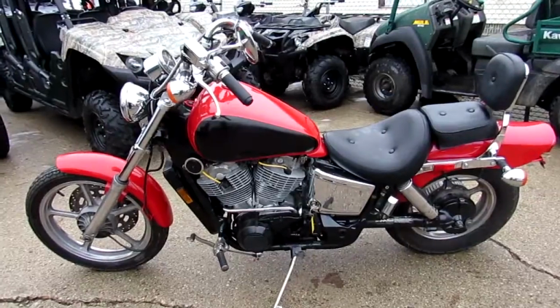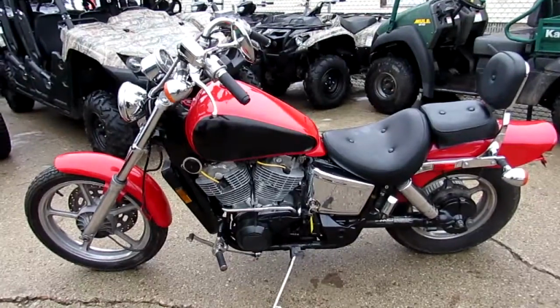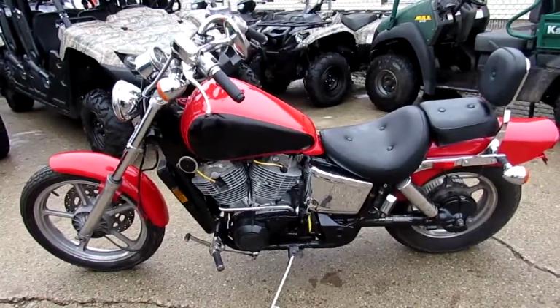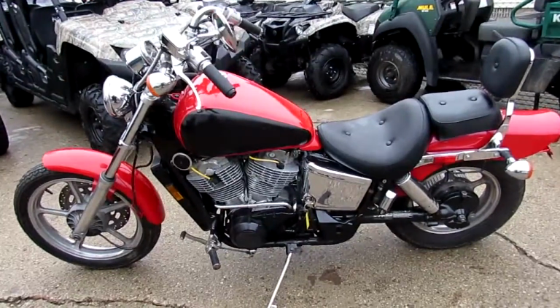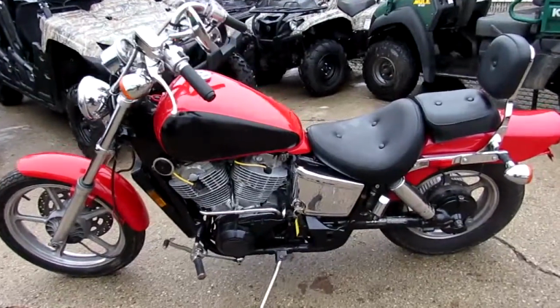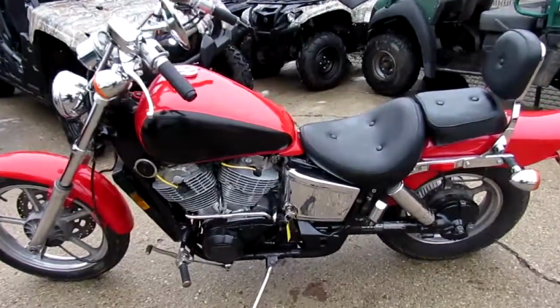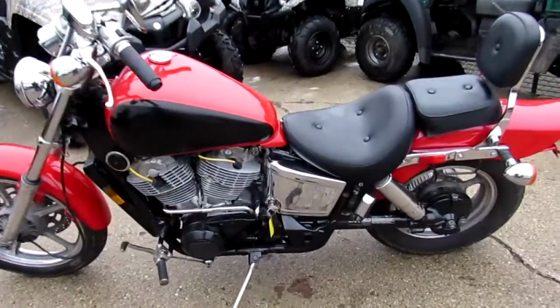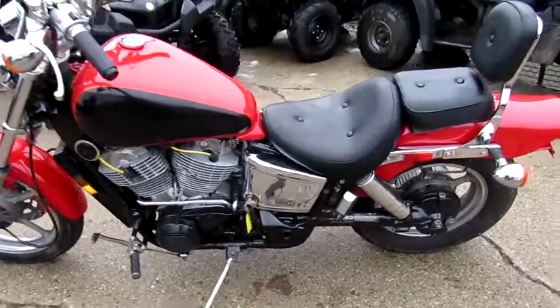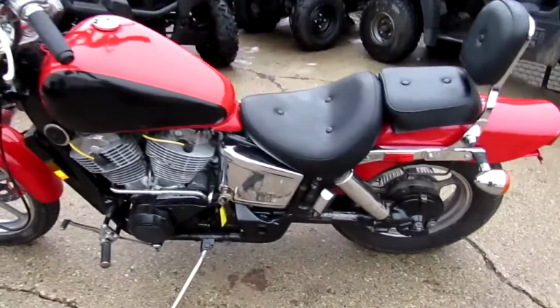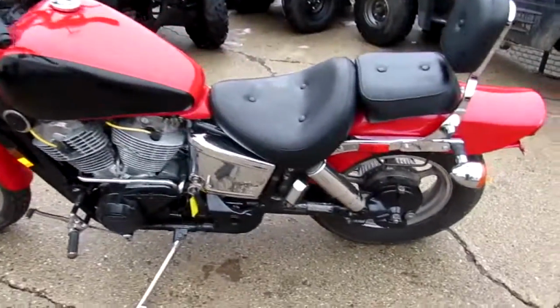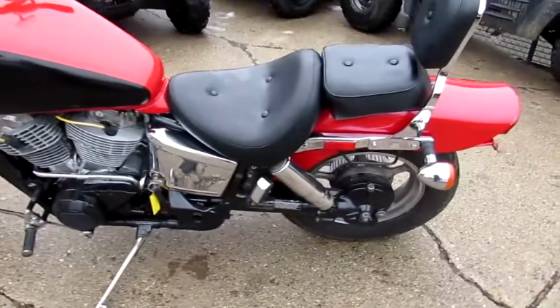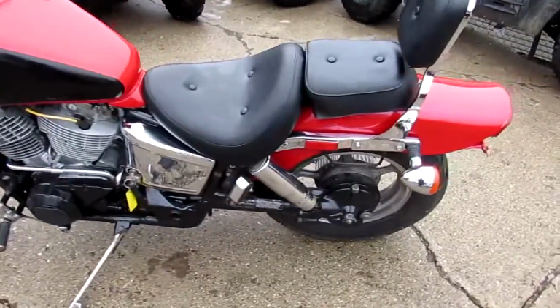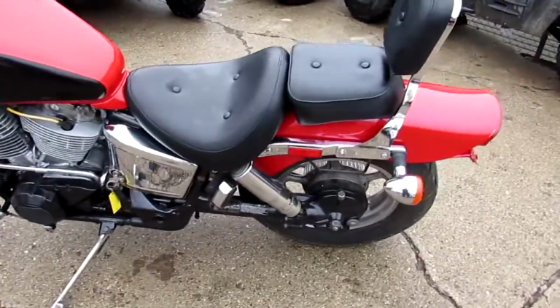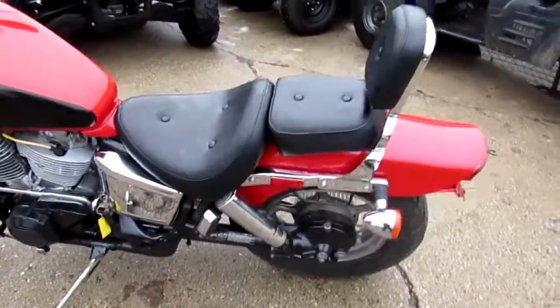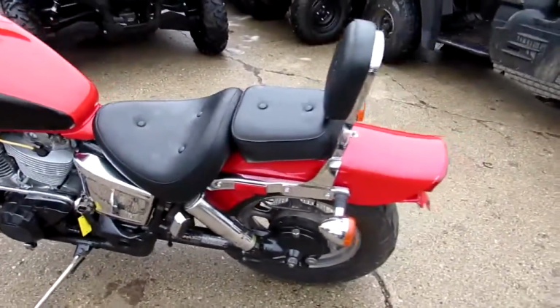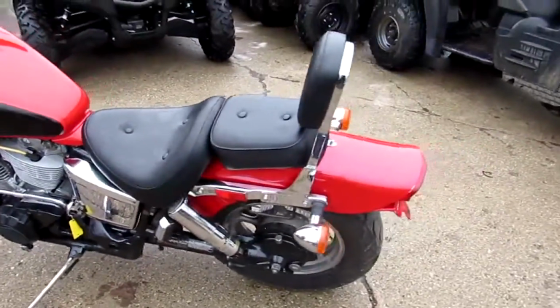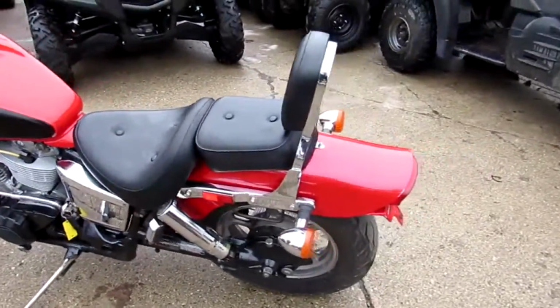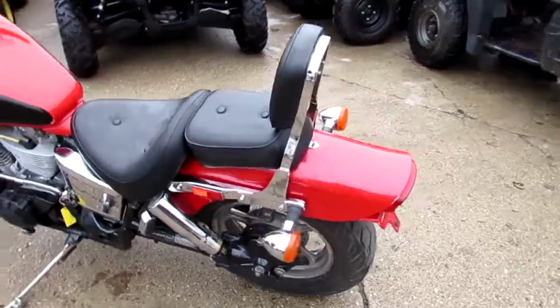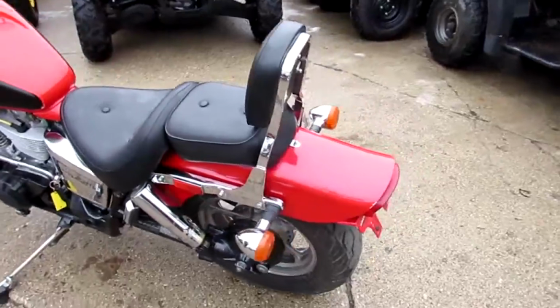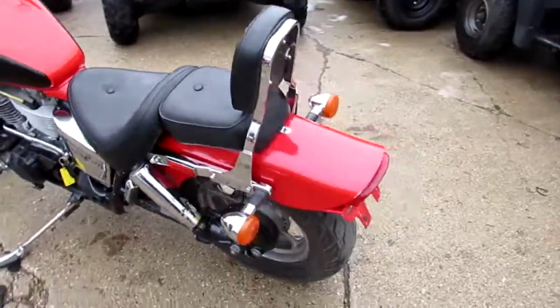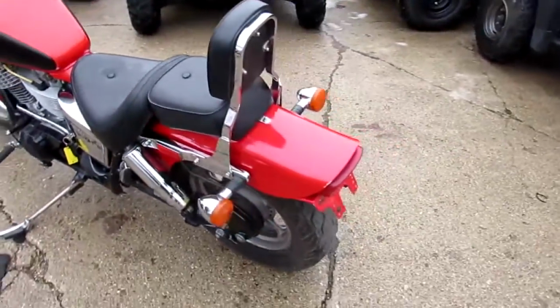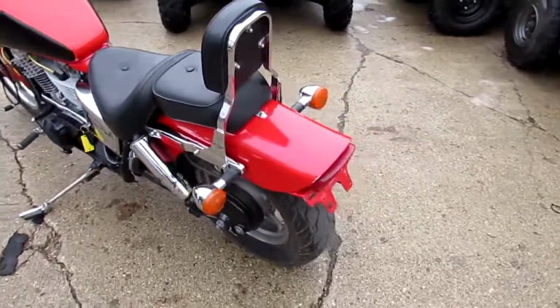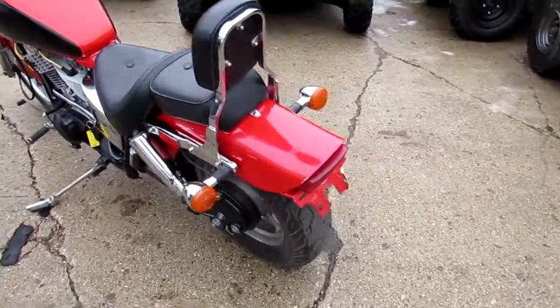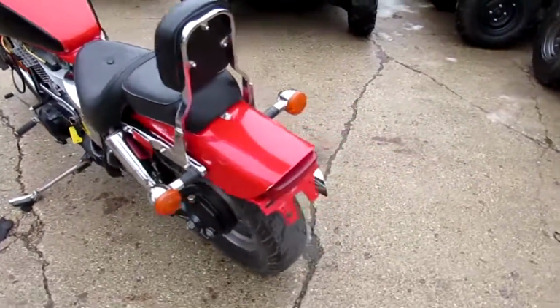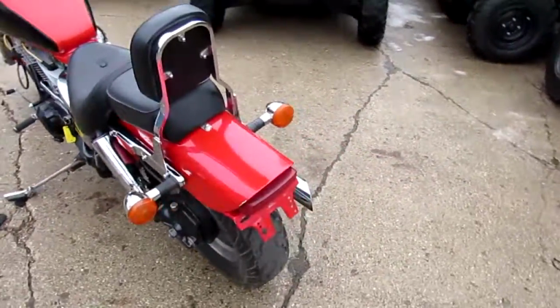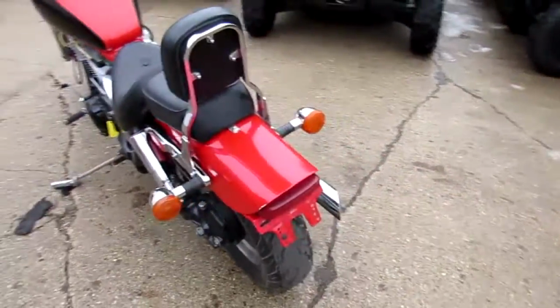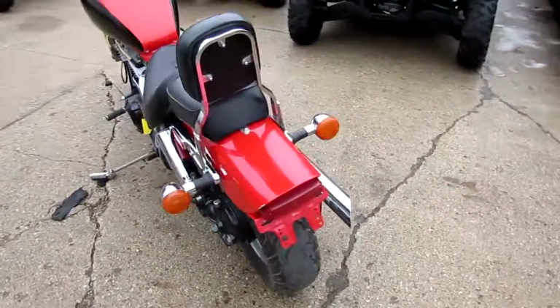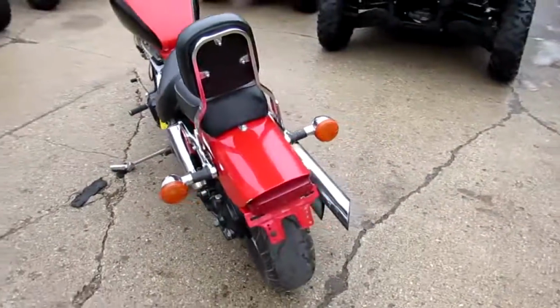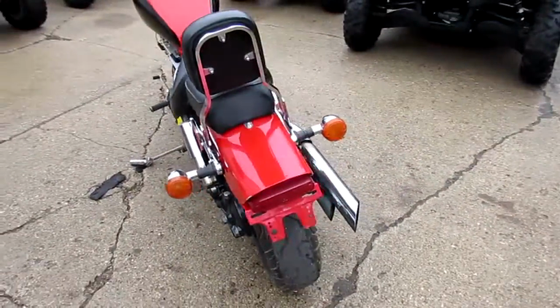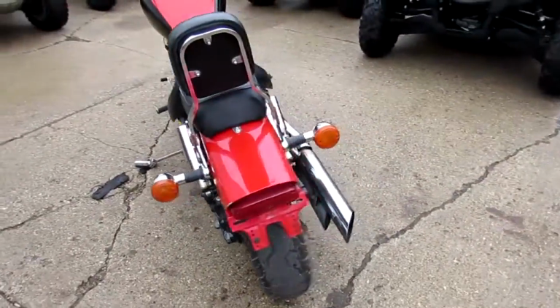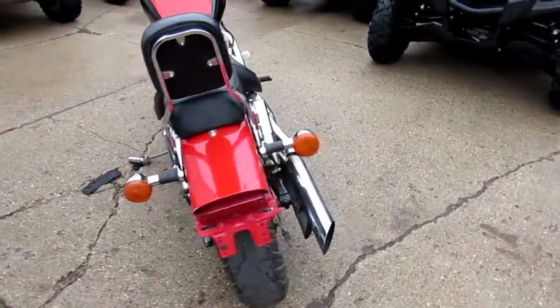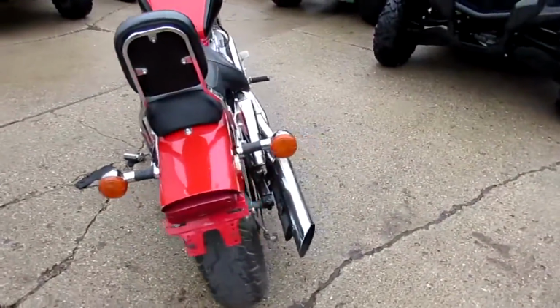Hey guys, it's ApprovalPowerSports.com. Today I've got a used Honda Shadow BT1100 motorcycle for sale. Only $19.99.